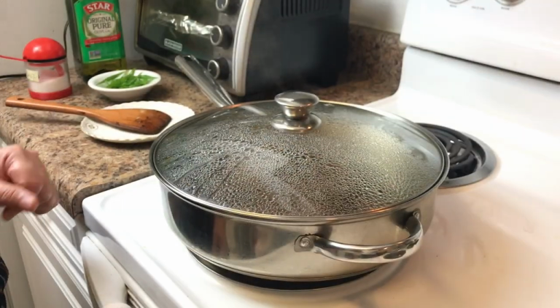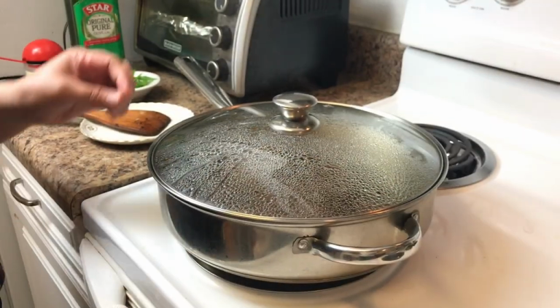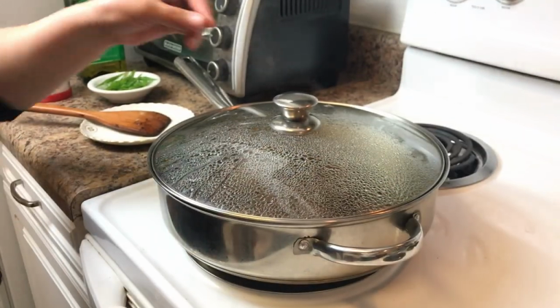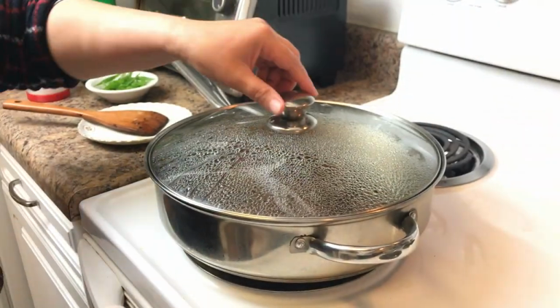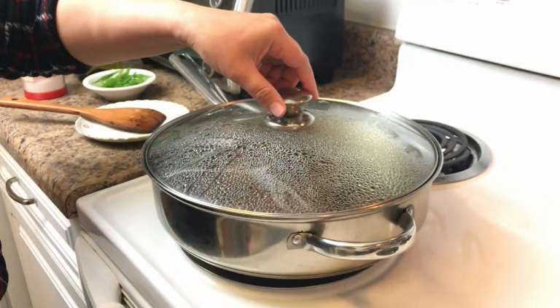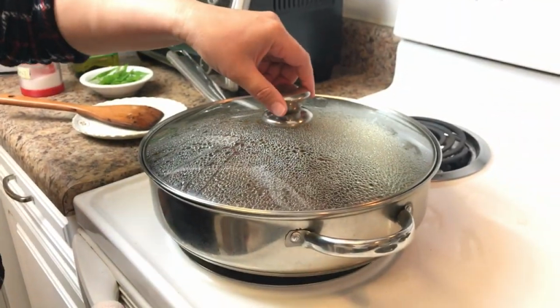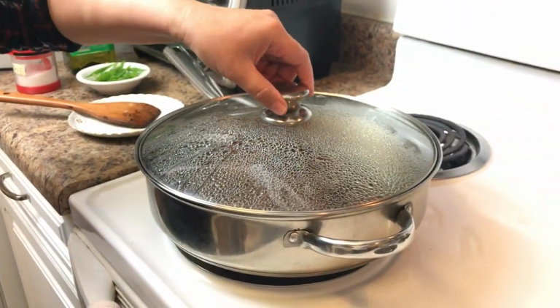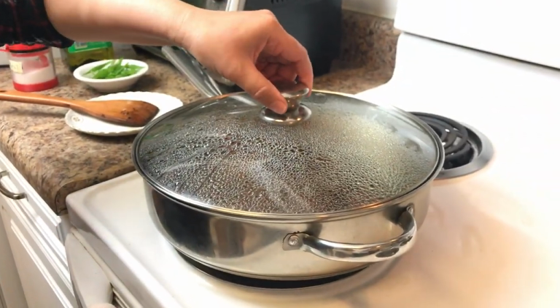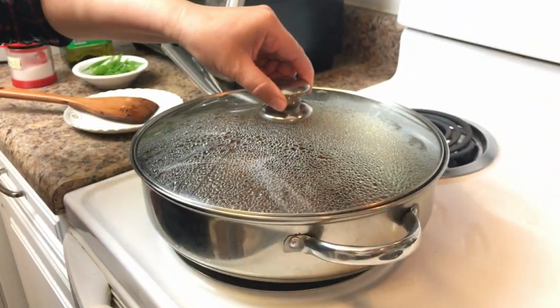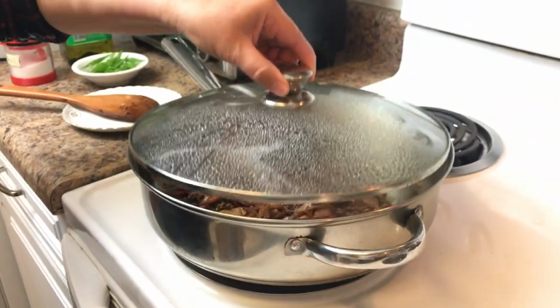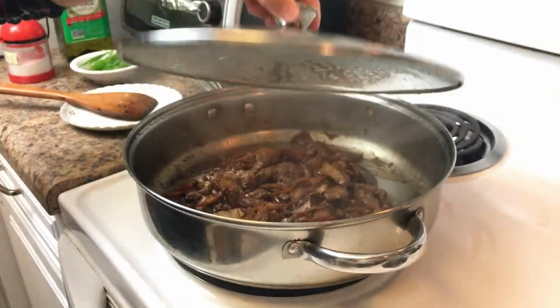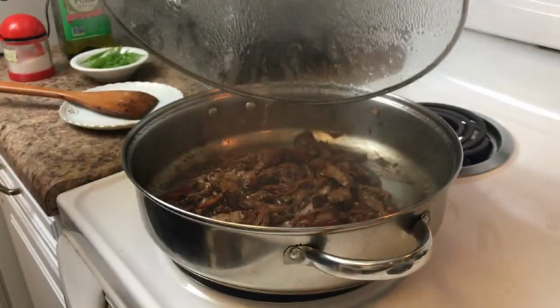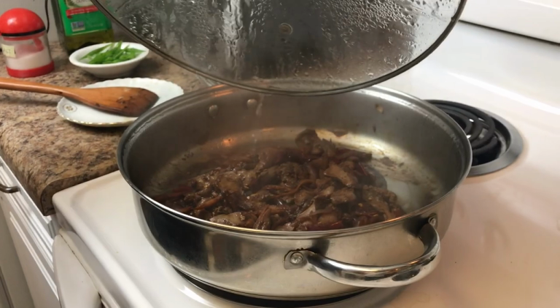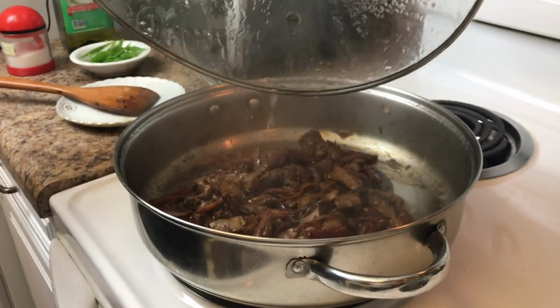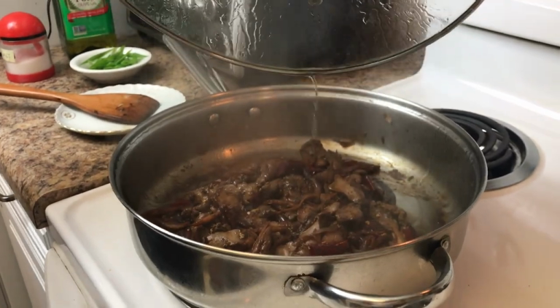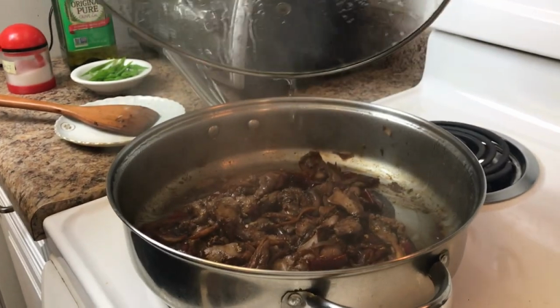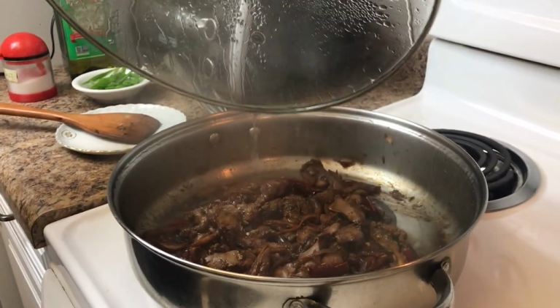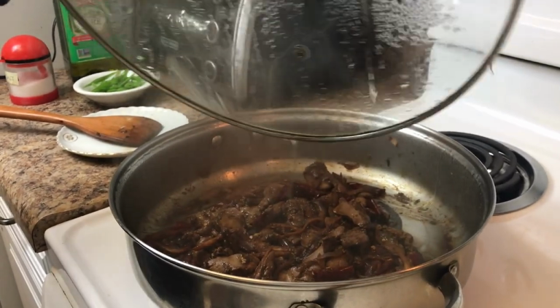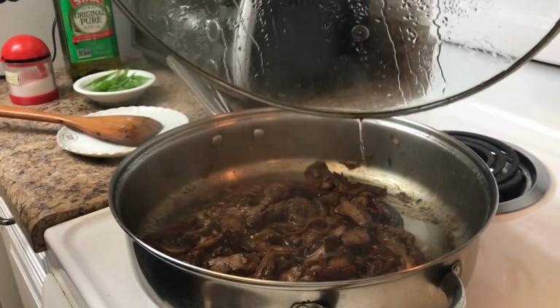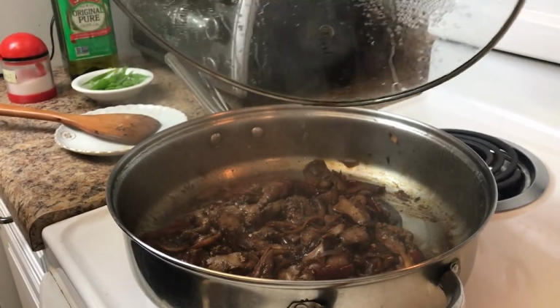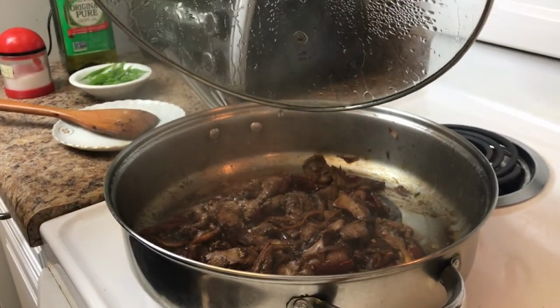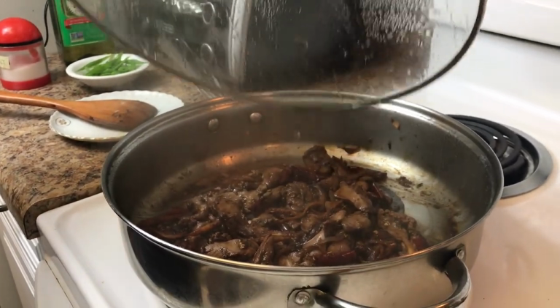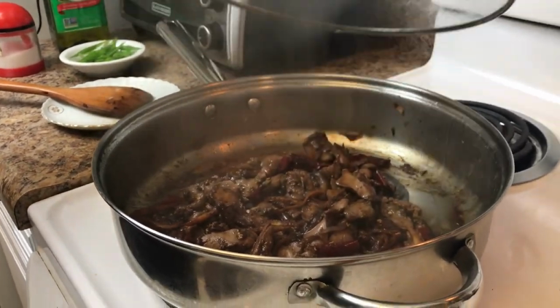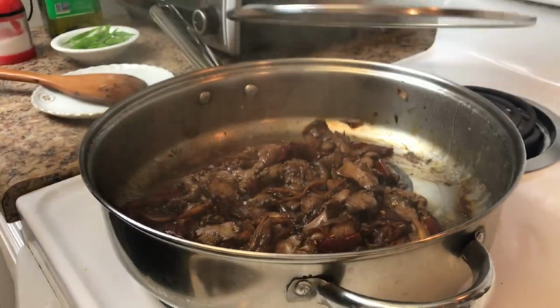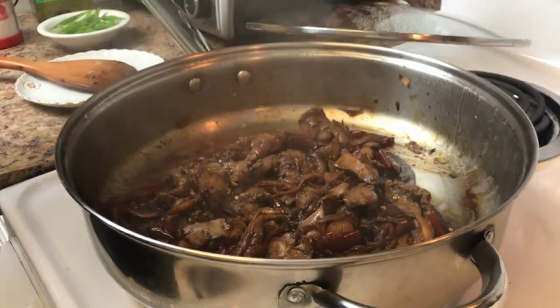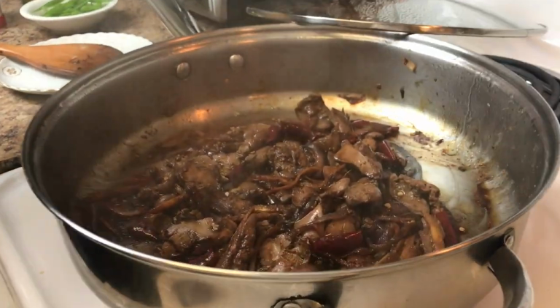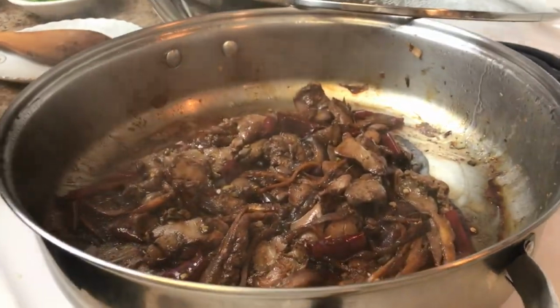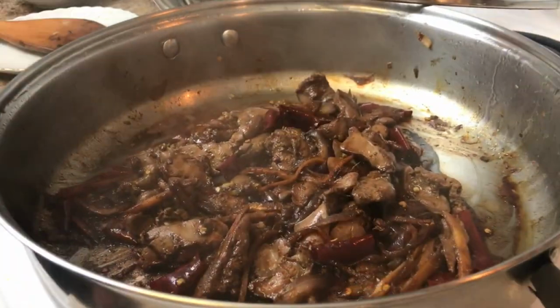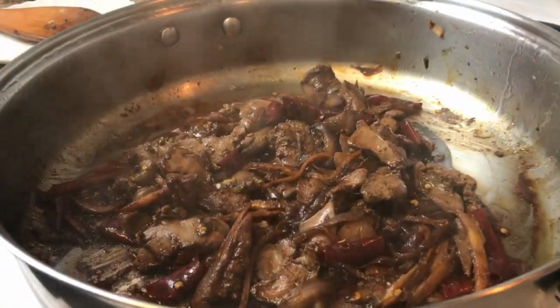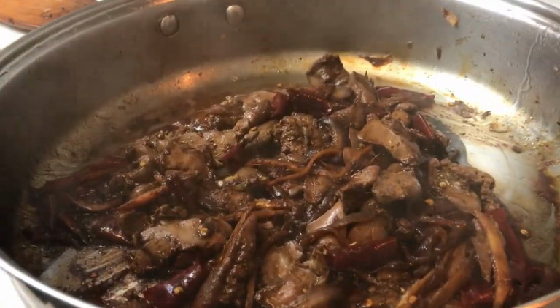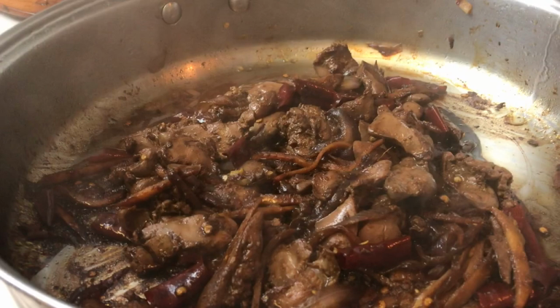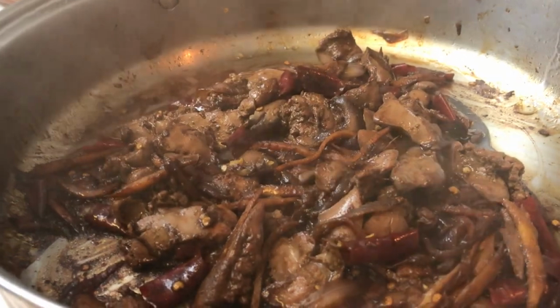So this is 15 minutes after. Let's open and check. Look at that. I can smell the spices.